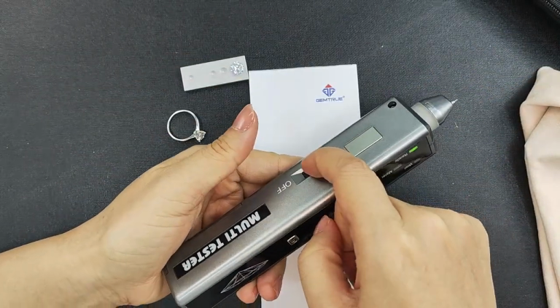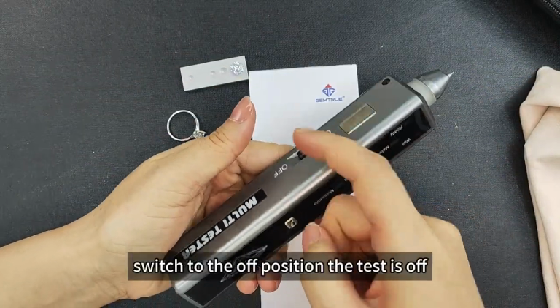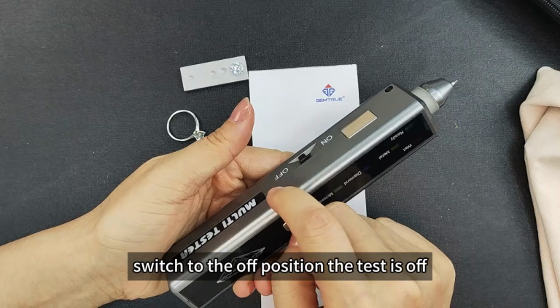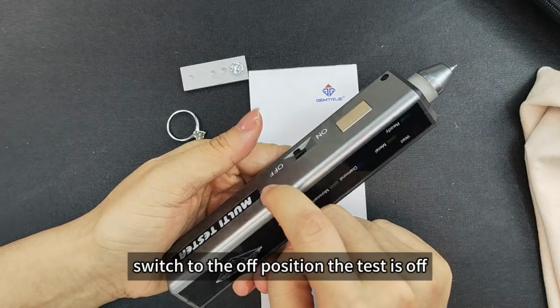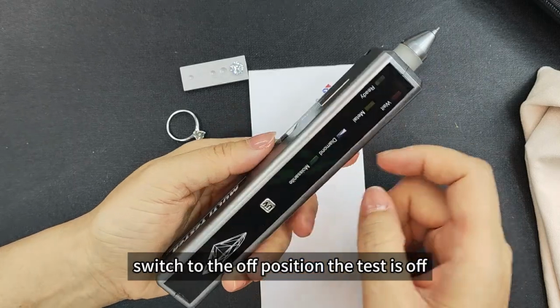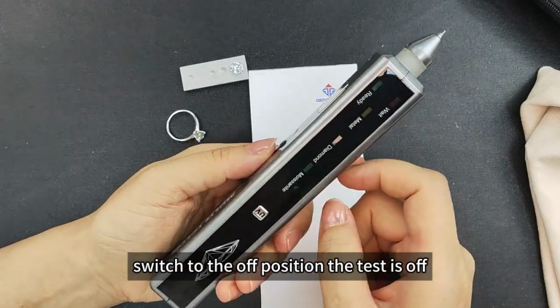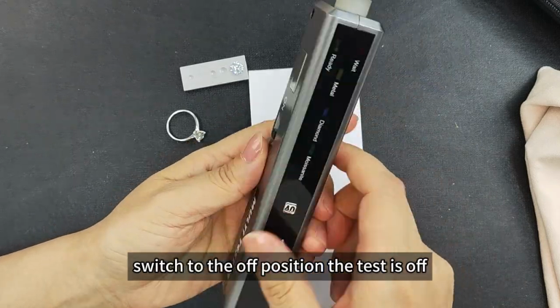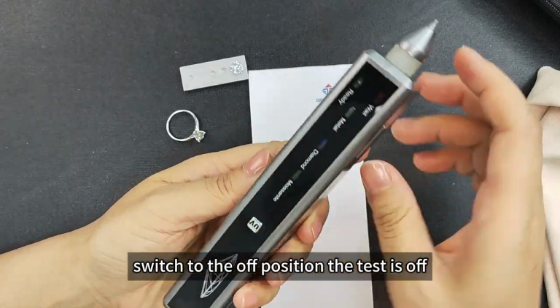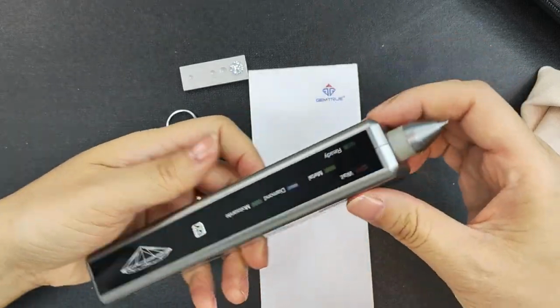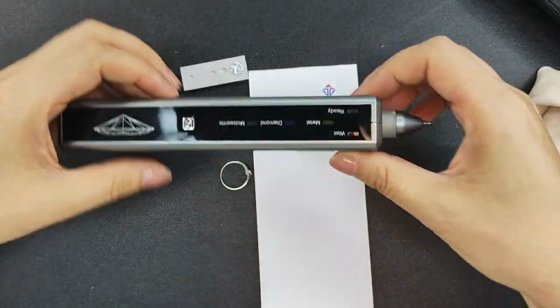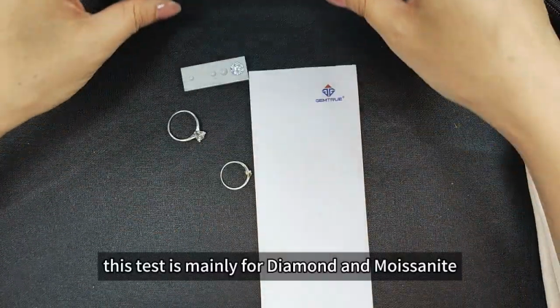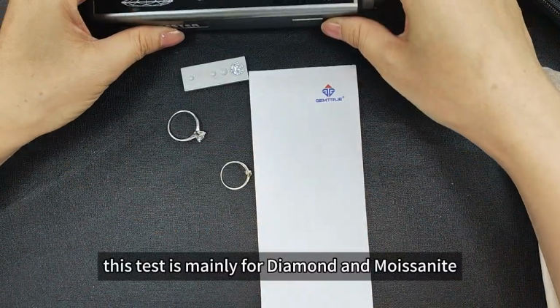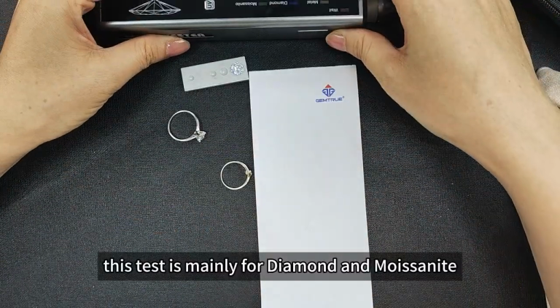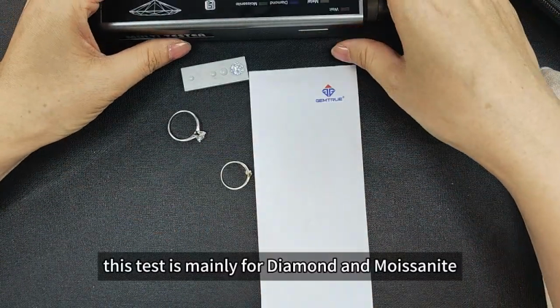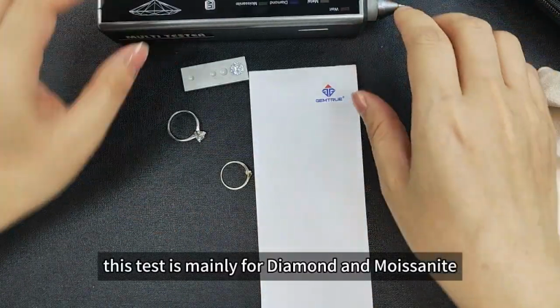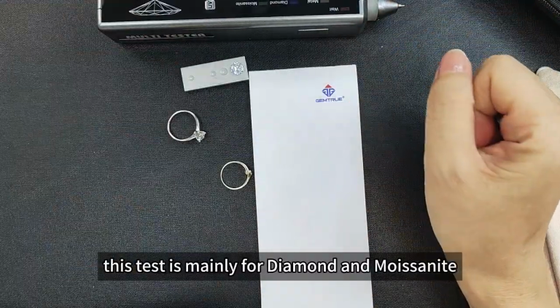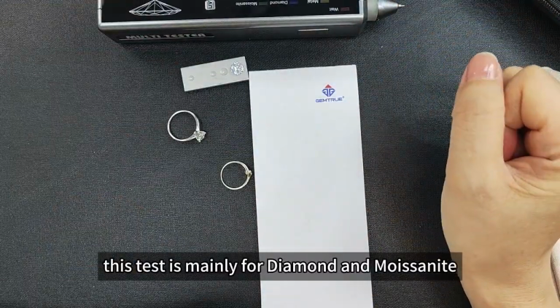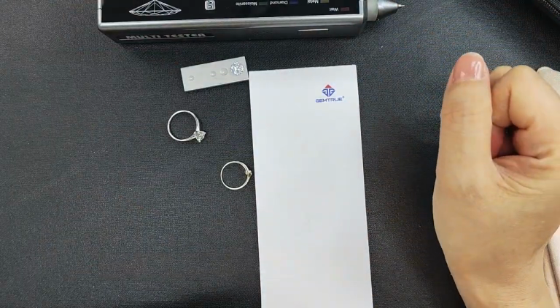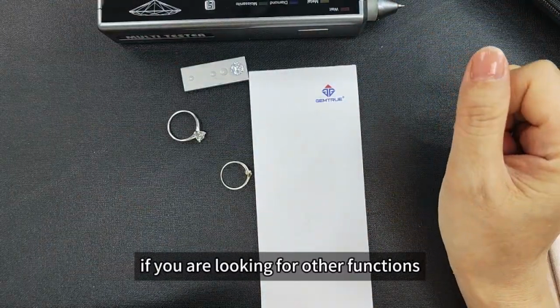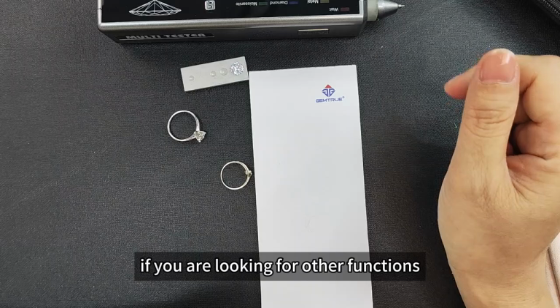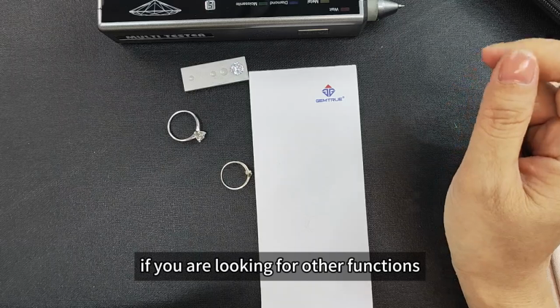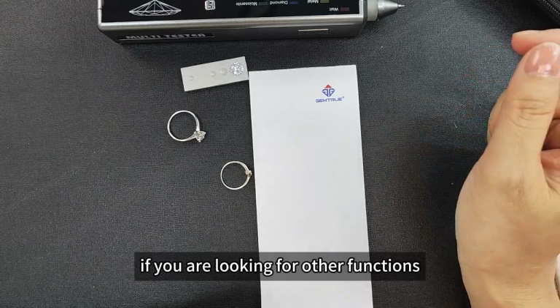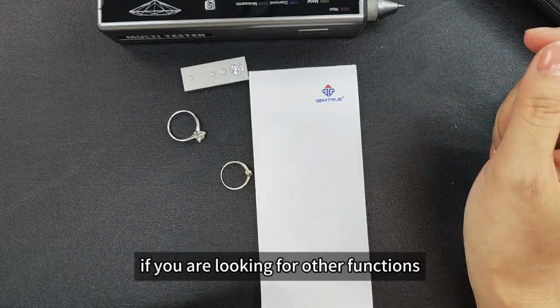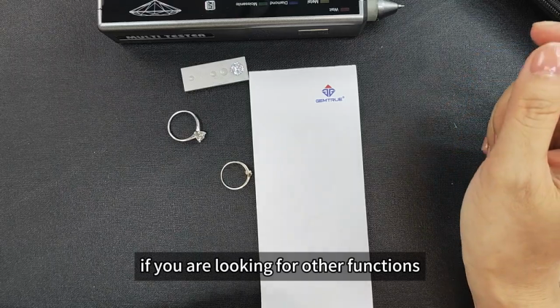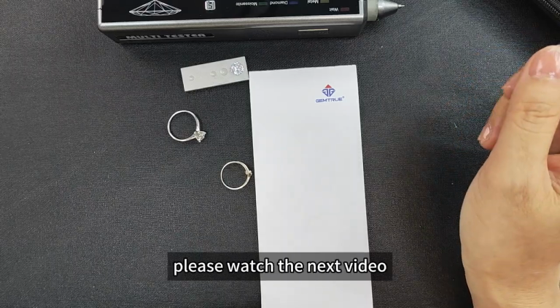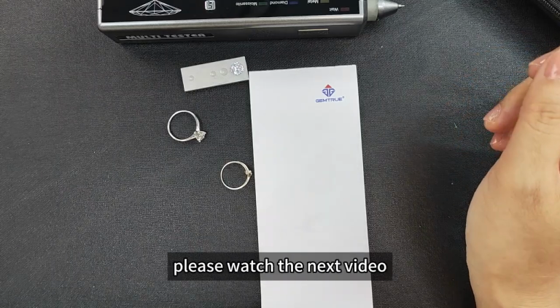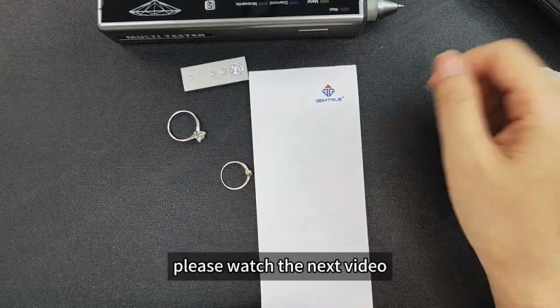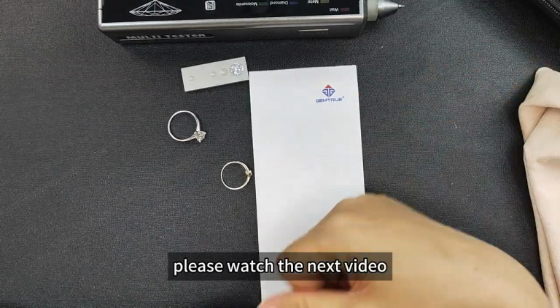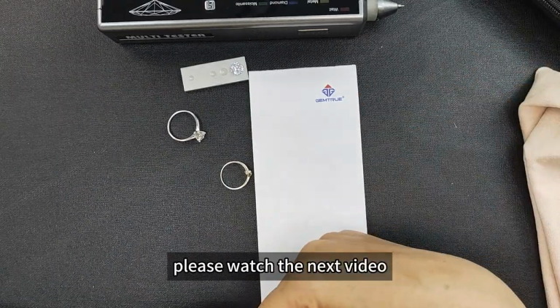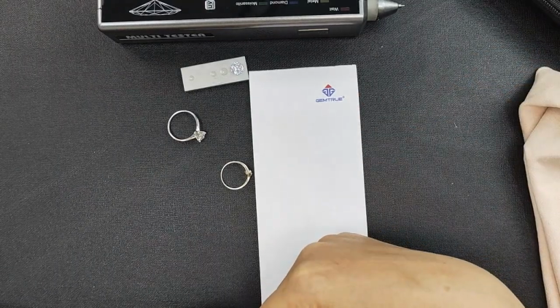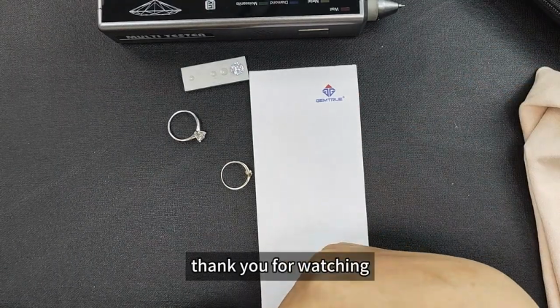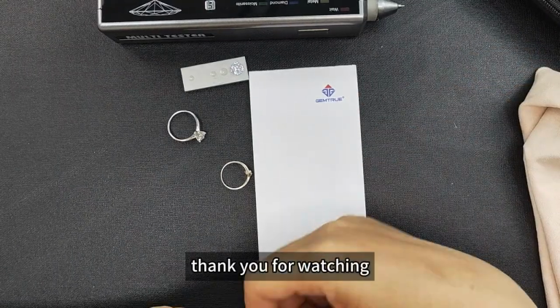Switch to the off position — the tester is off. This tester is mainly for diamond and moissanite. If you're looking for other functions, please check the links to other videos. Thank you for watching.